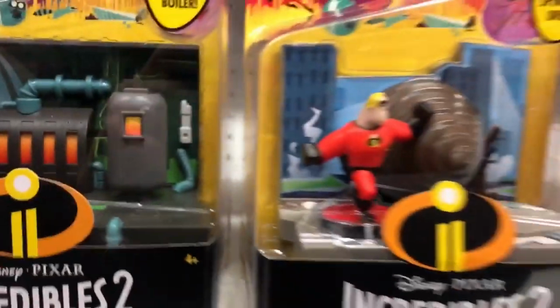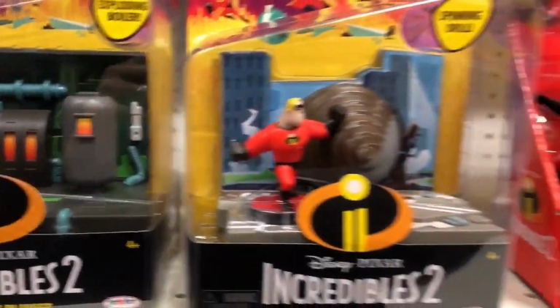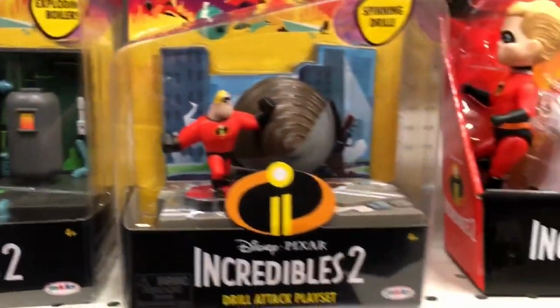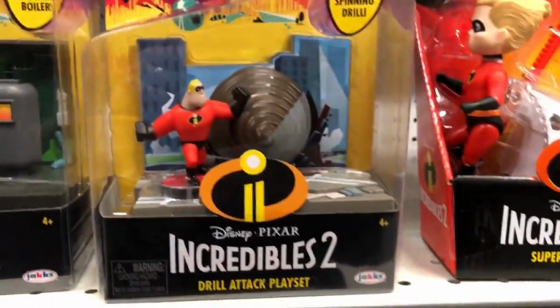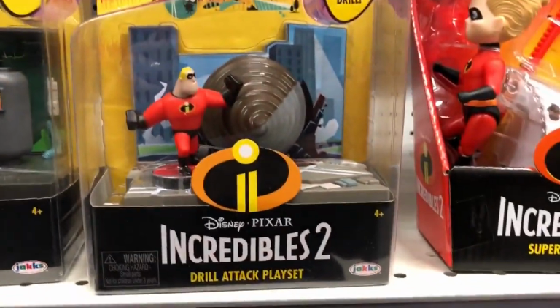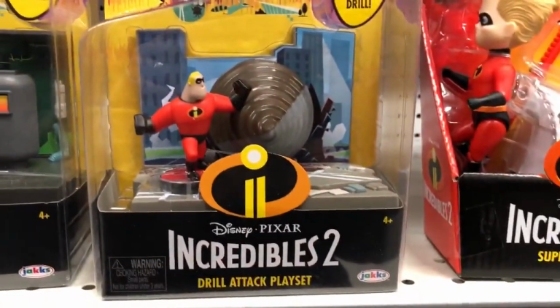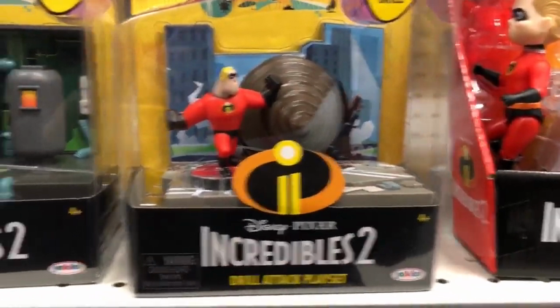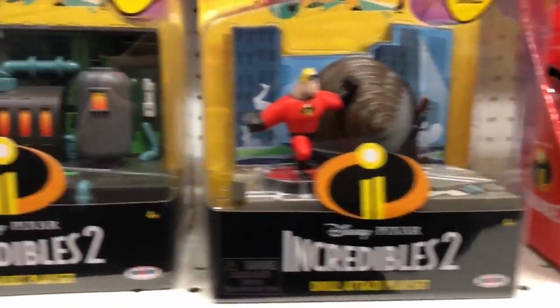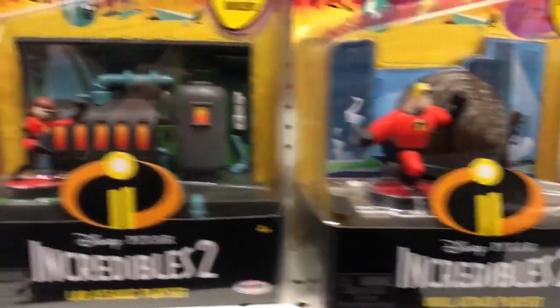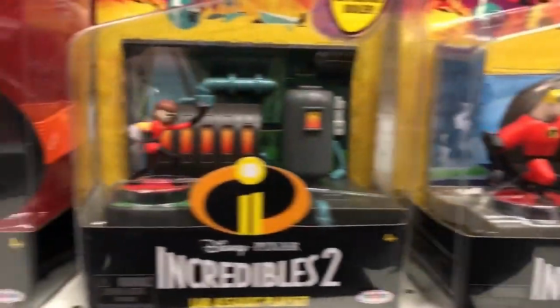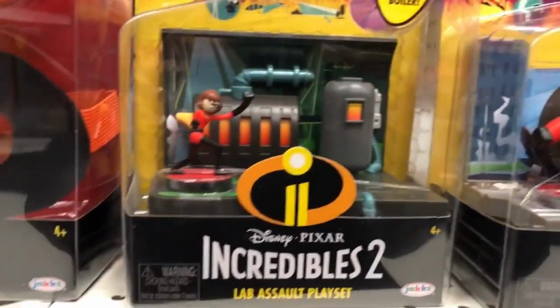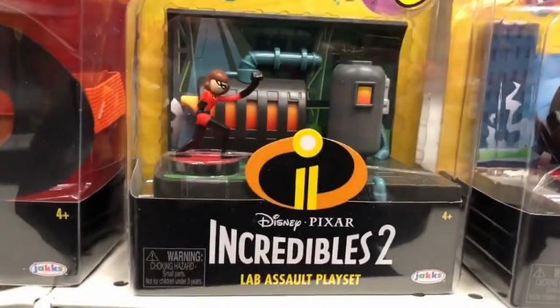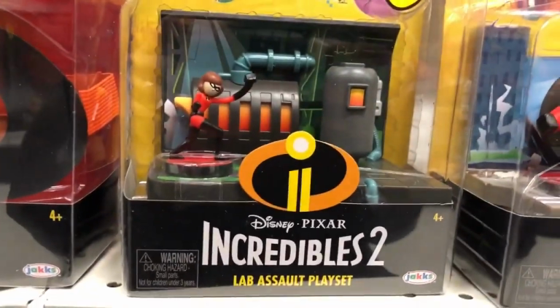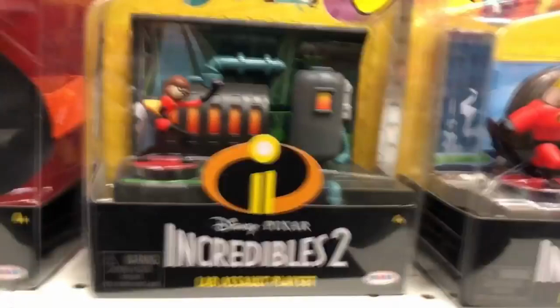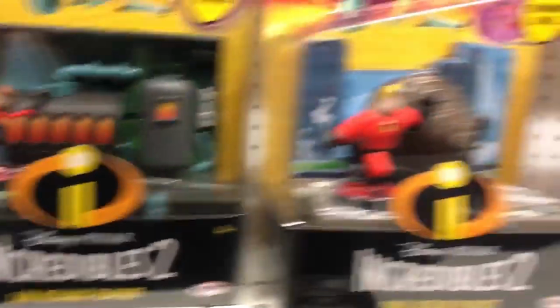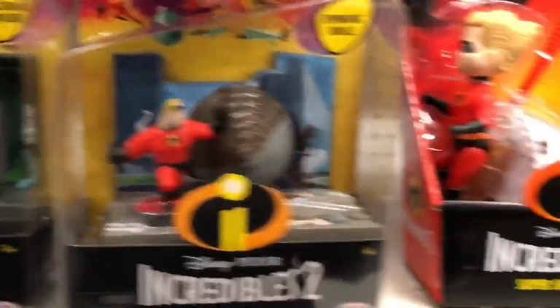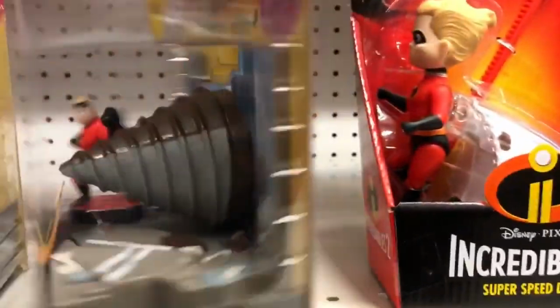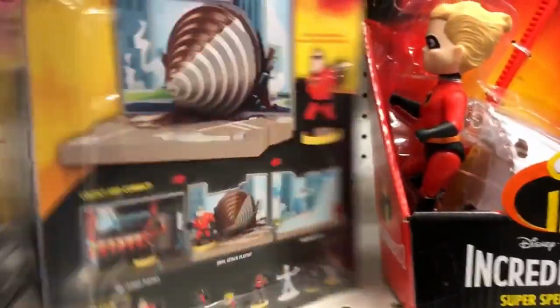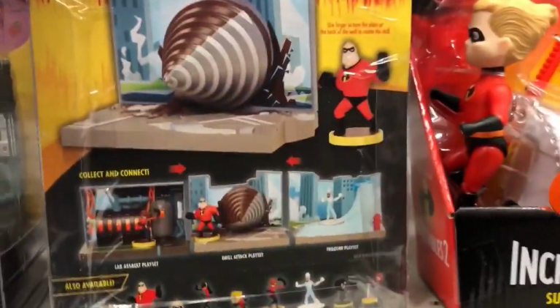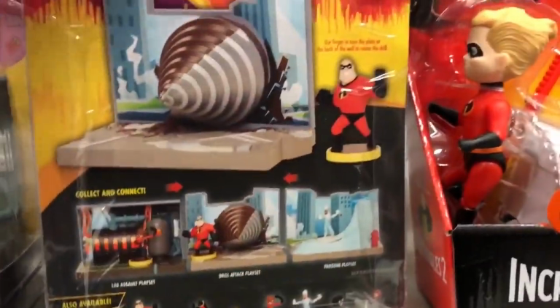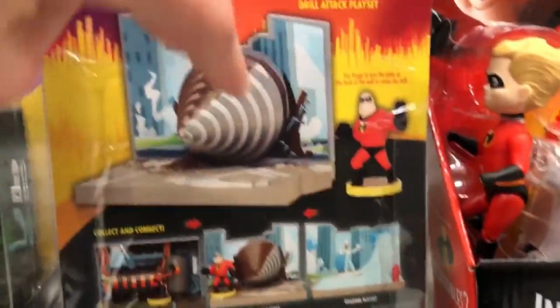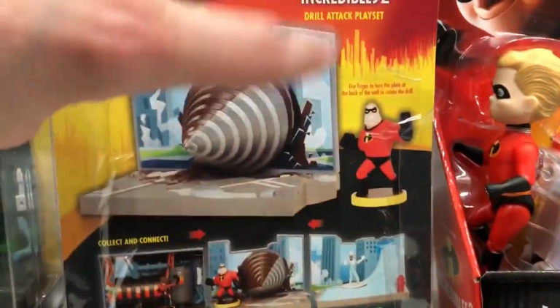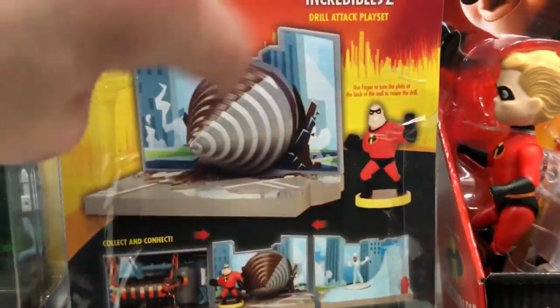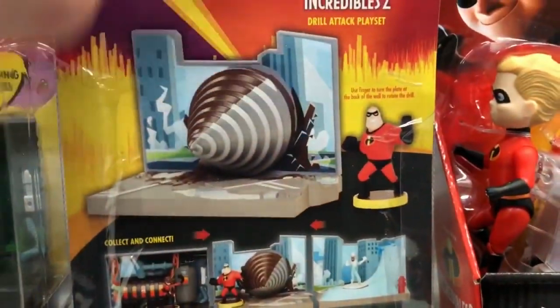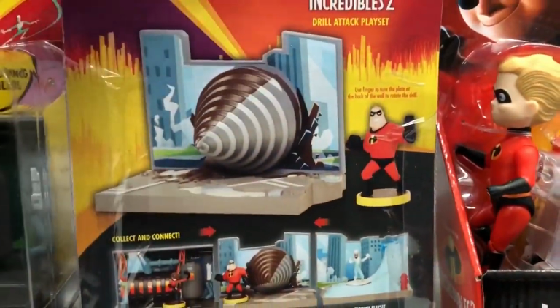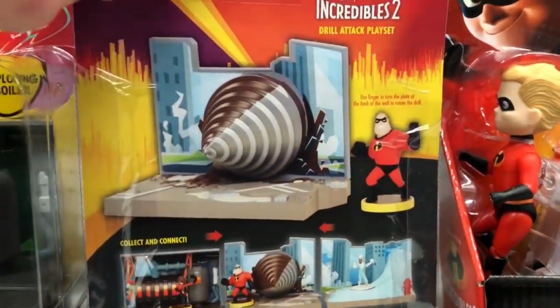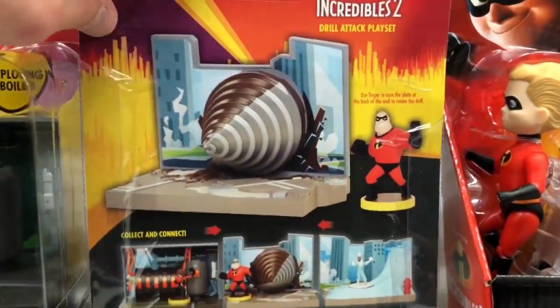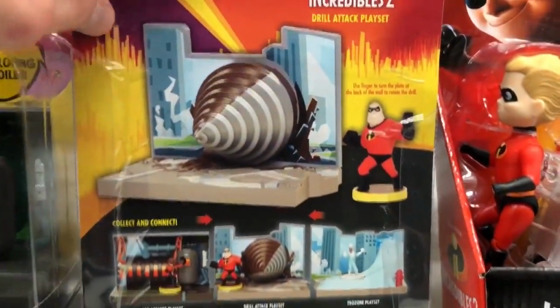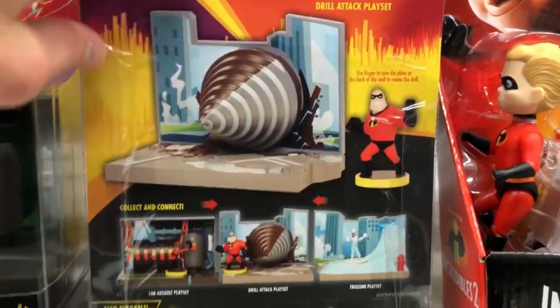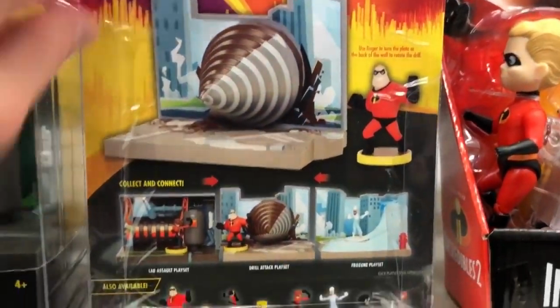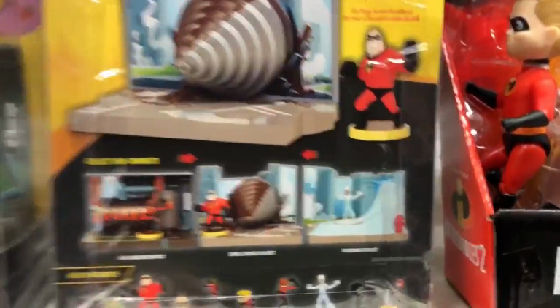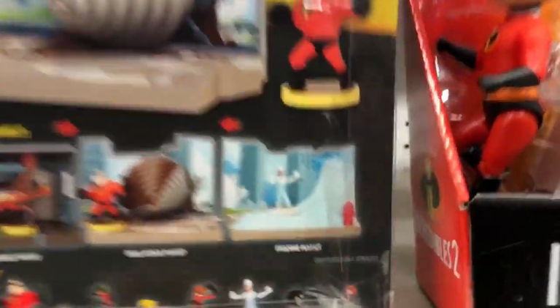These are two different play sets that are available: the Drill Attack, and then the Lab Assault. On the Lab Assault you can spin a little button on the back and it spins that plate.